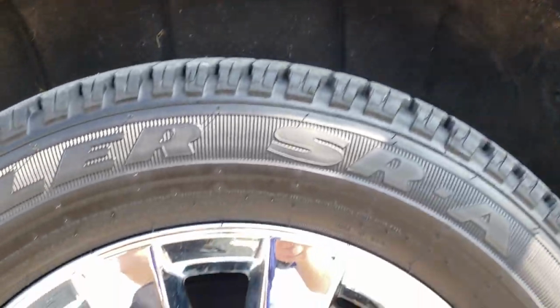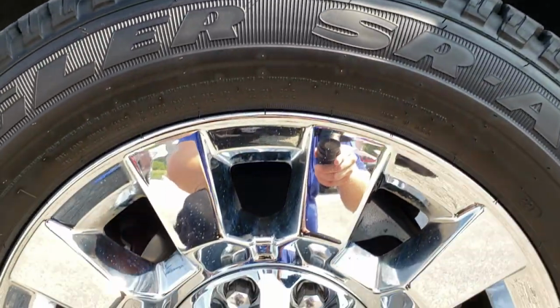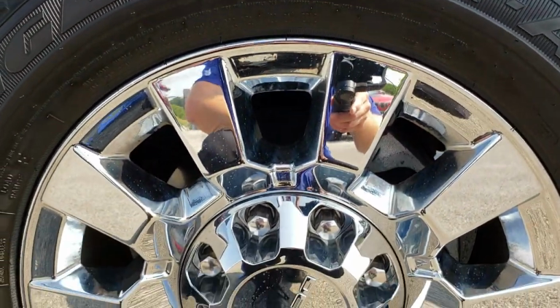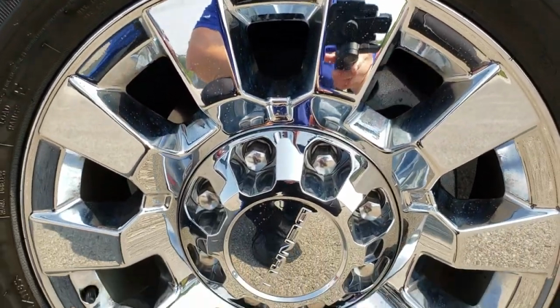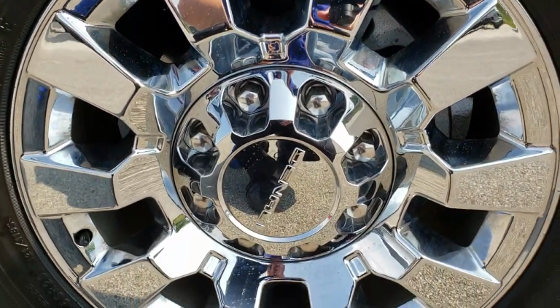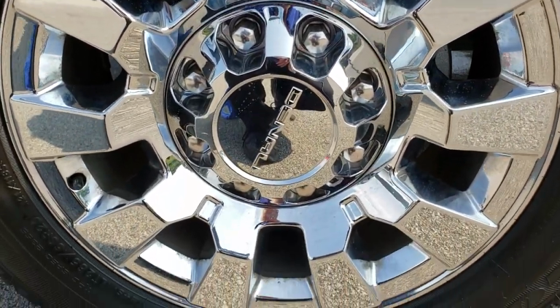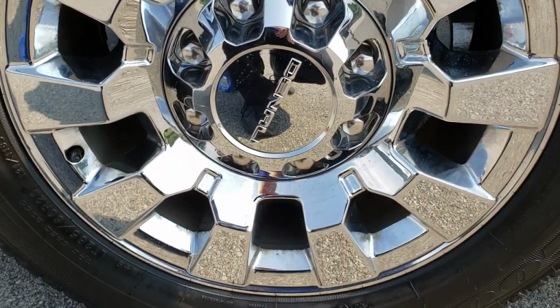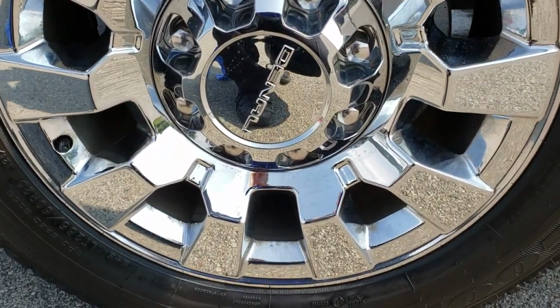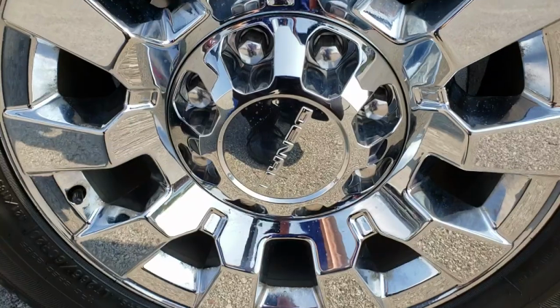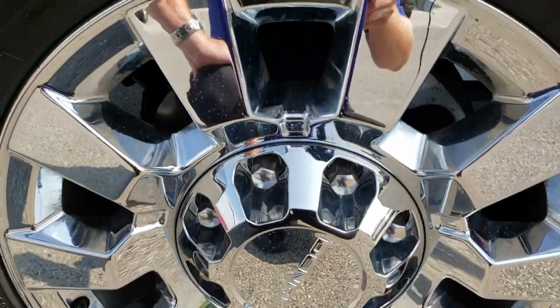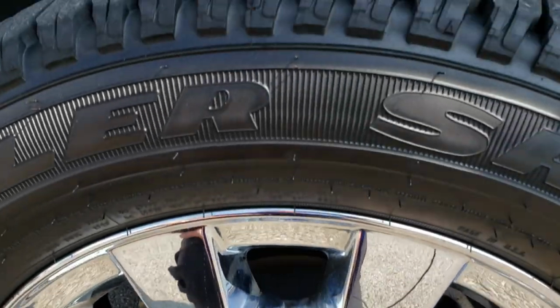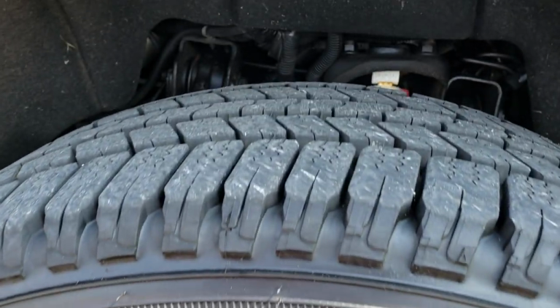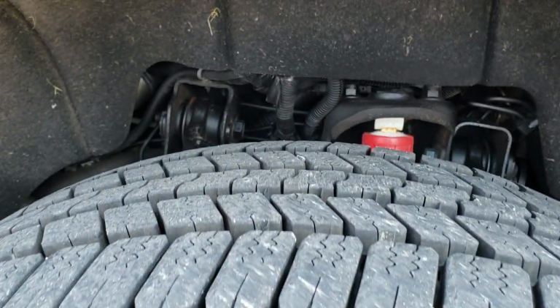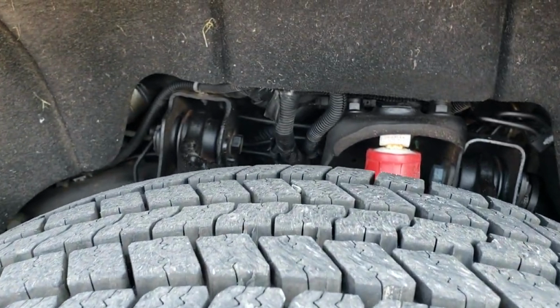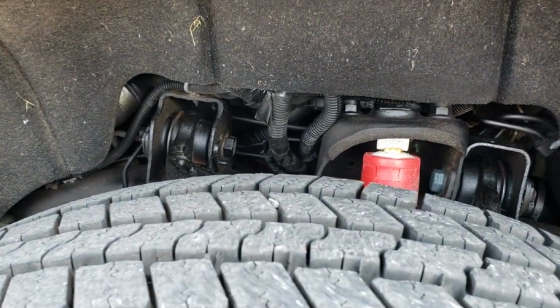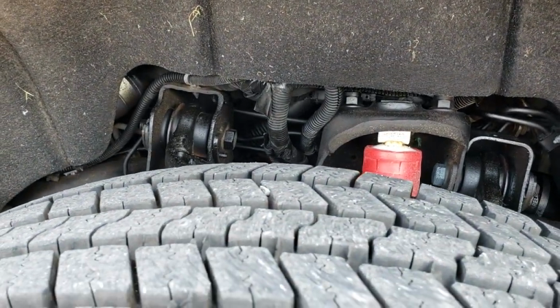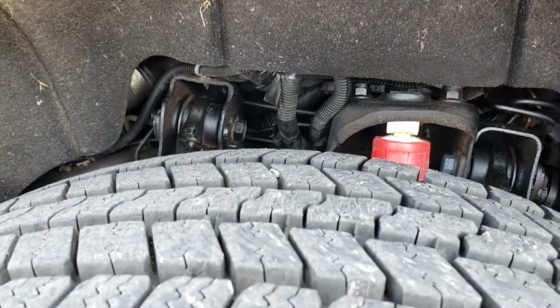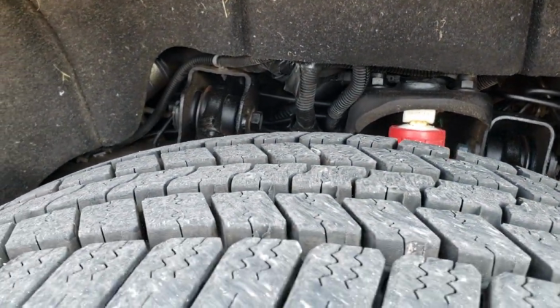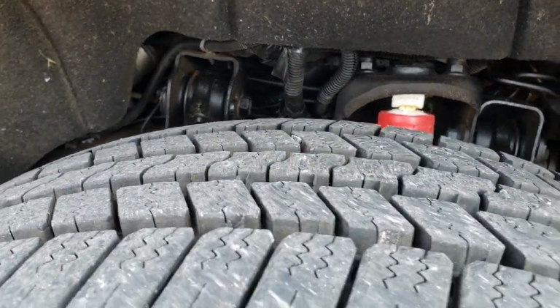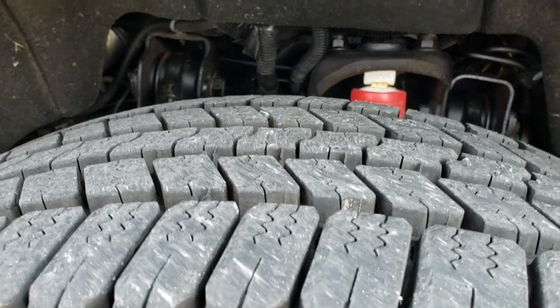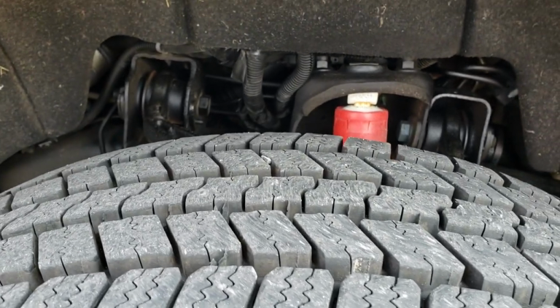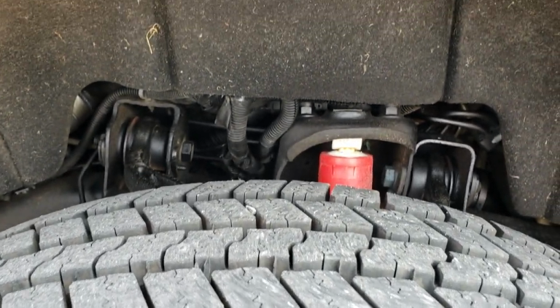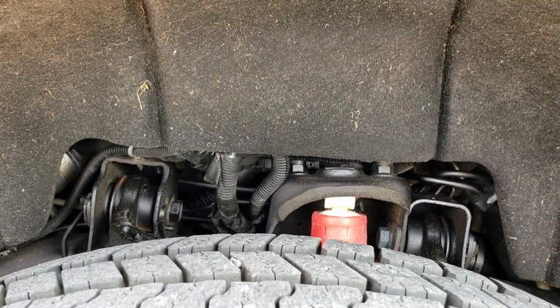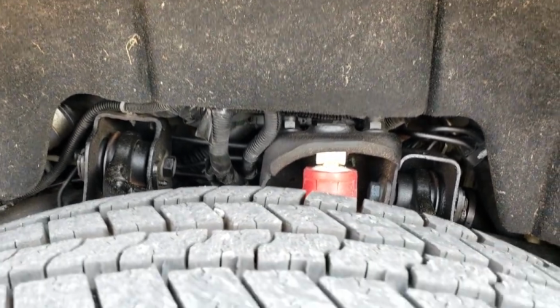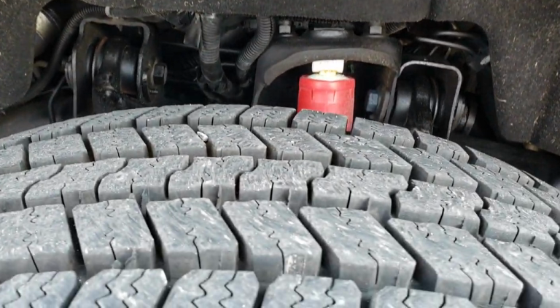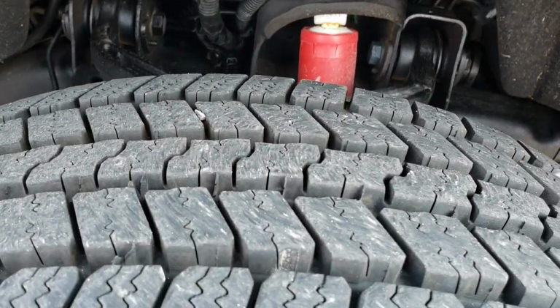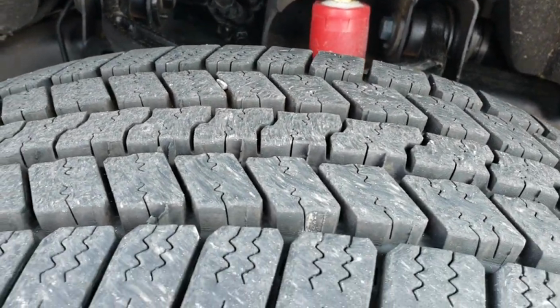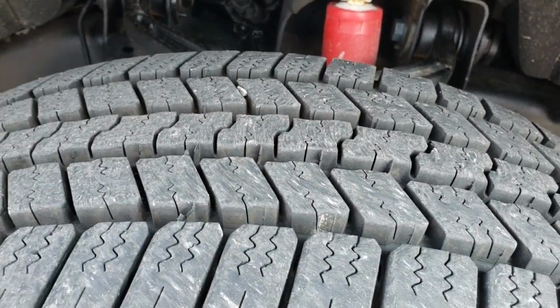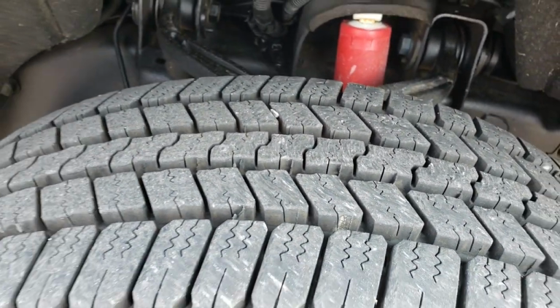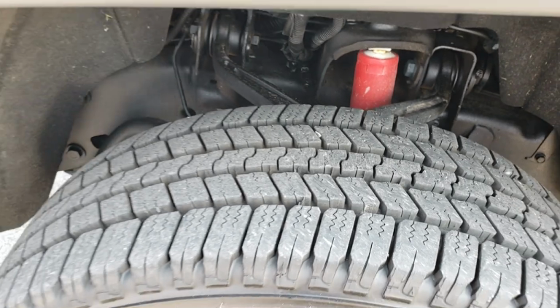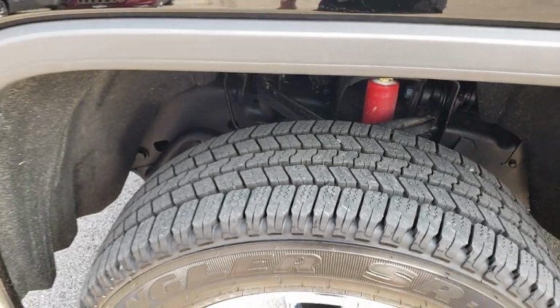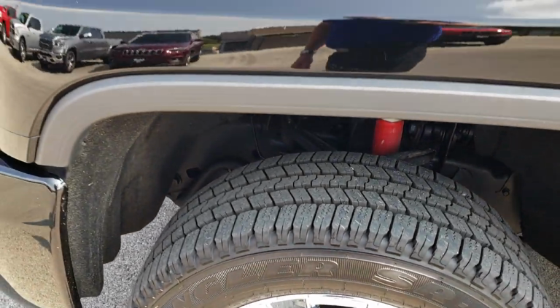It has the factory 20-inch chromed Denali rims and Goodyear Wrangler SRA LT 265/60 R20 tires. These tires are like new — I'd say definitely 90% or better tread remaining.